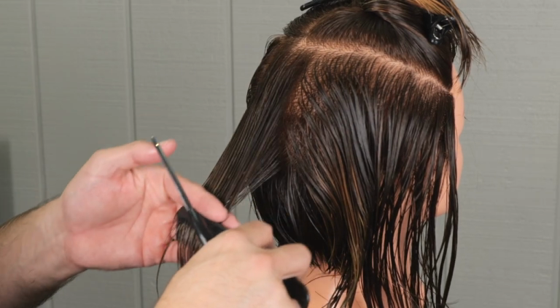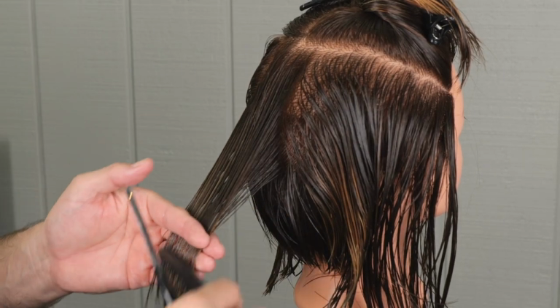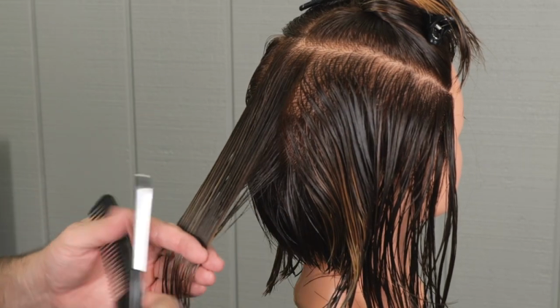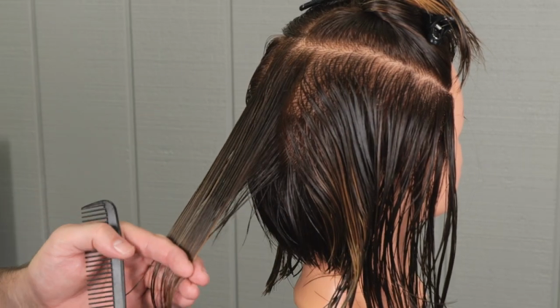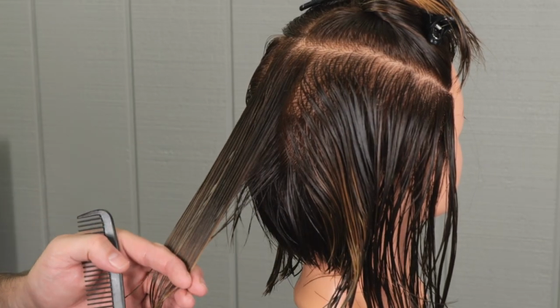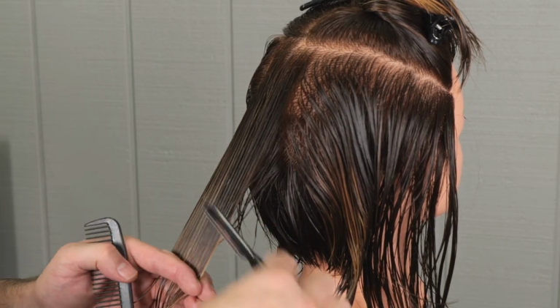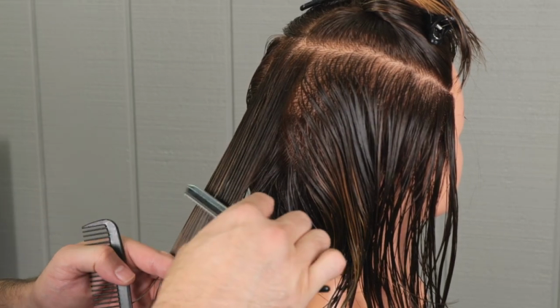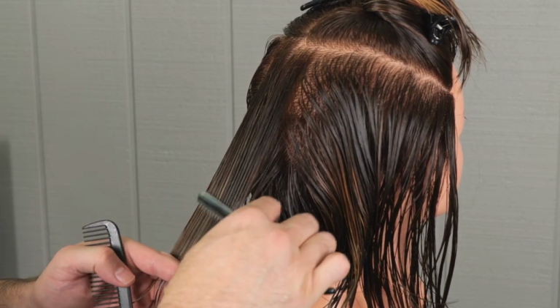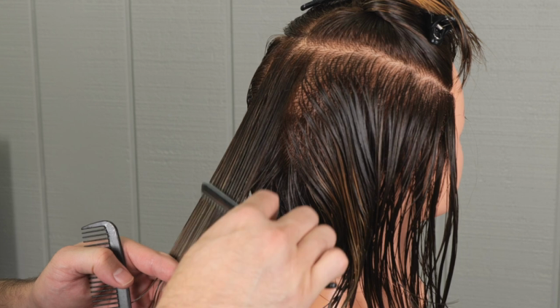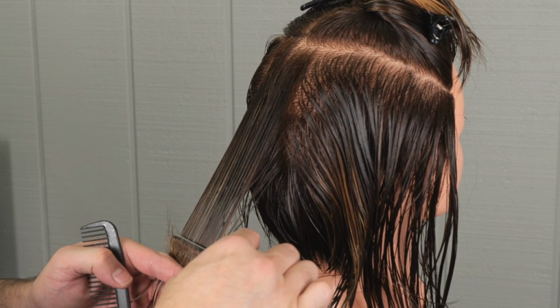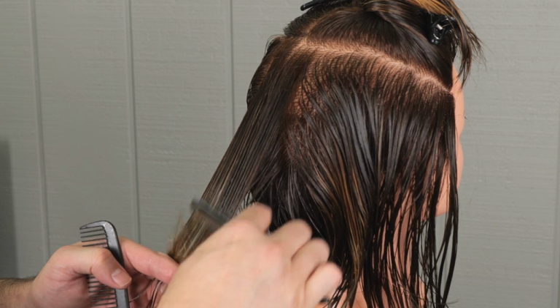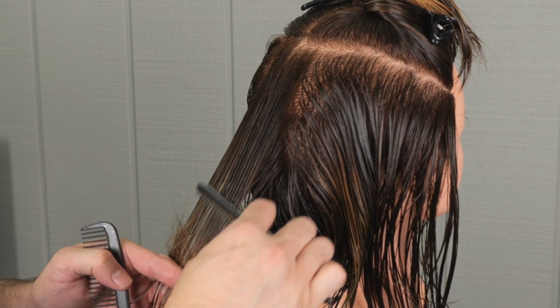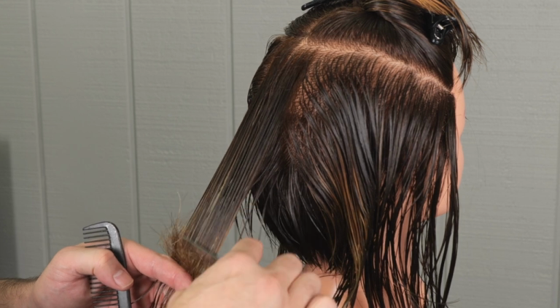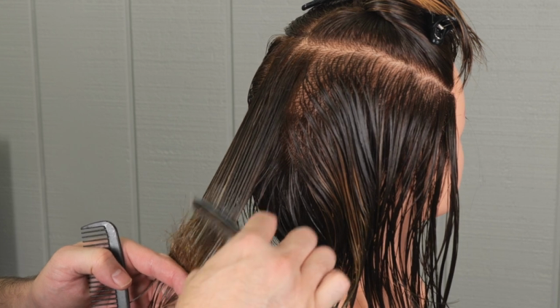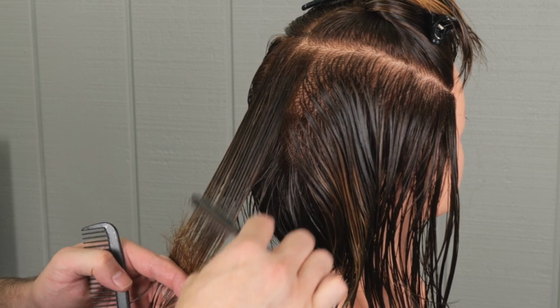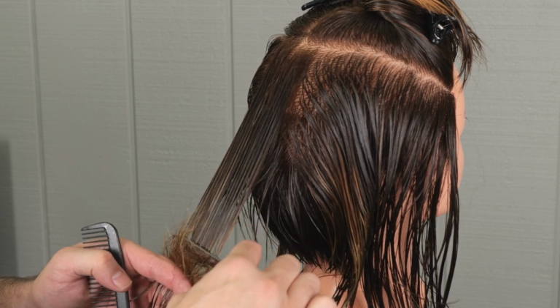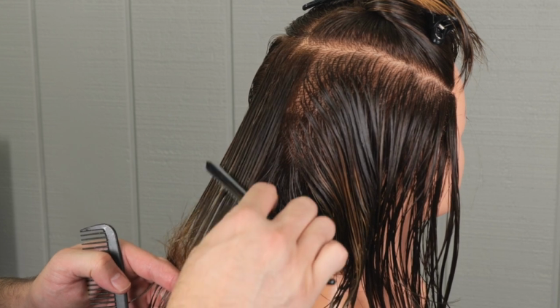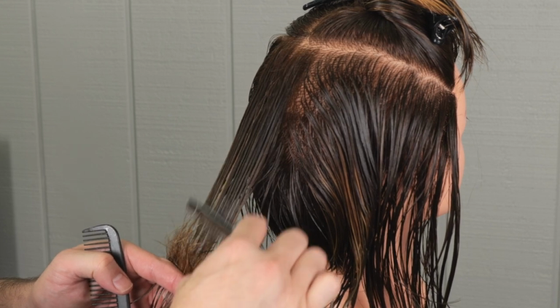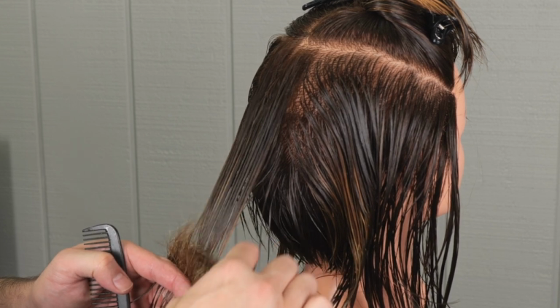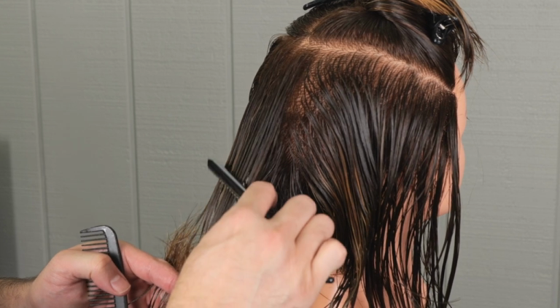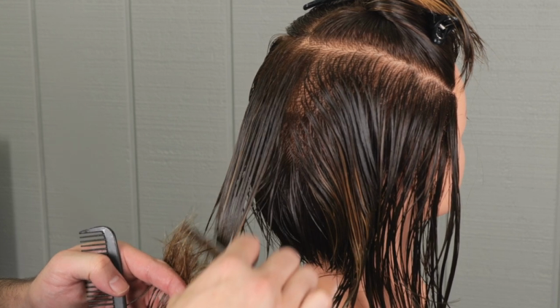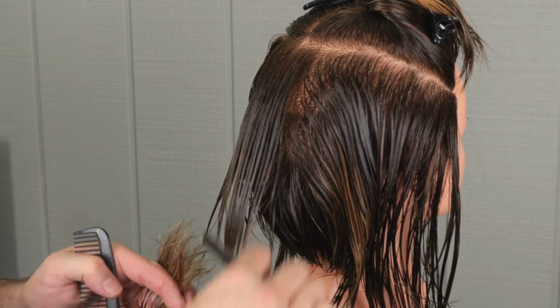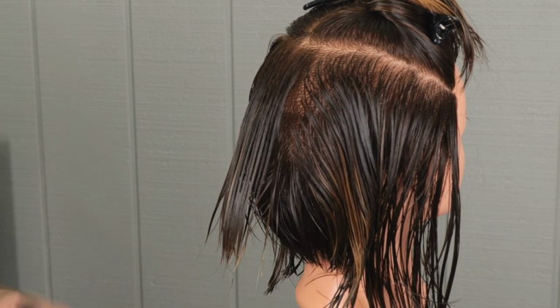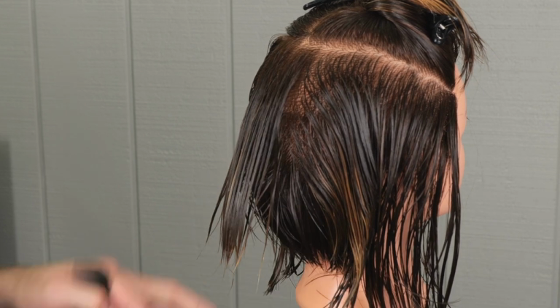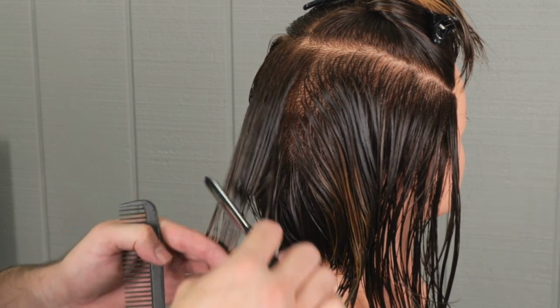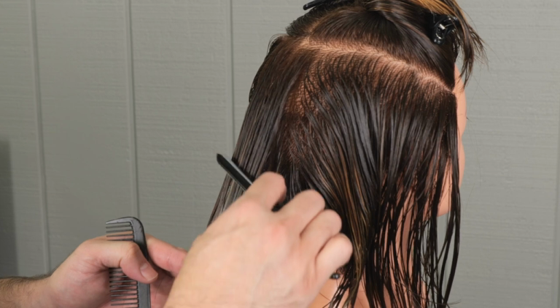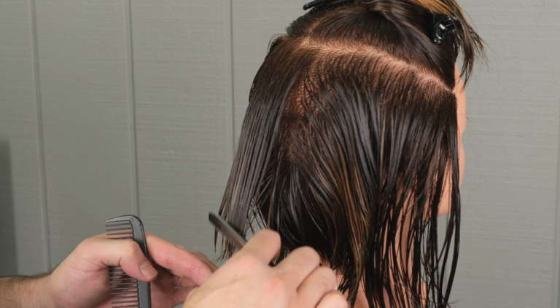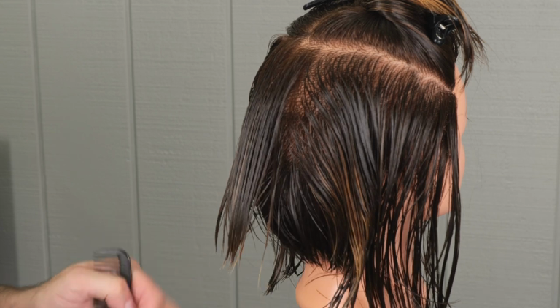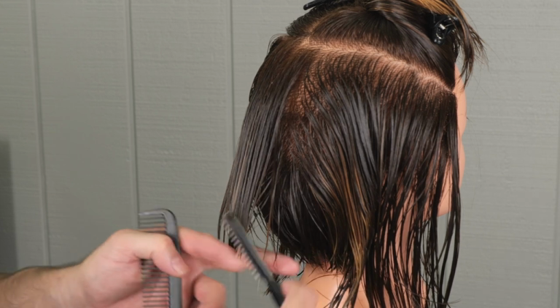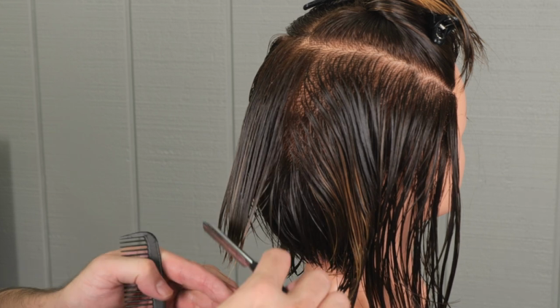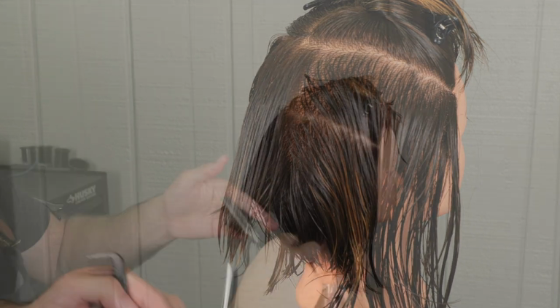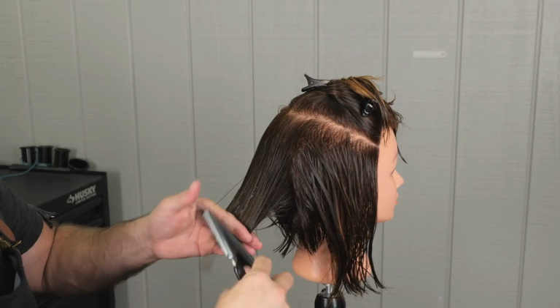For the next section as we work around into the sides, same sort of methodology. We're just going to continue that sectioning and that elevation, following it around.